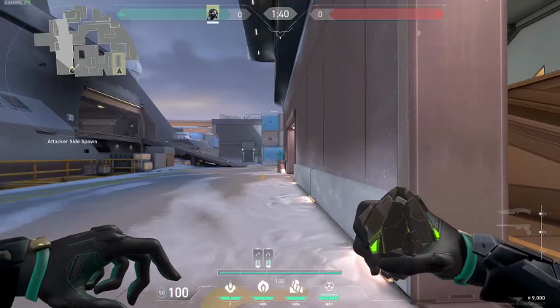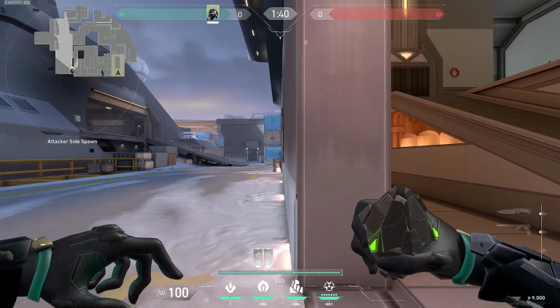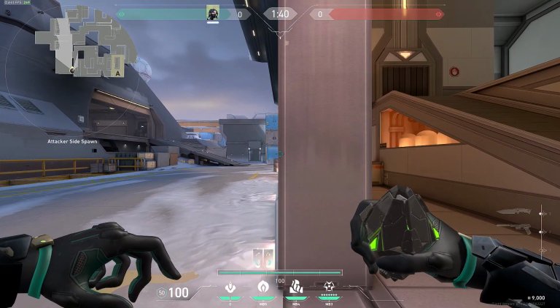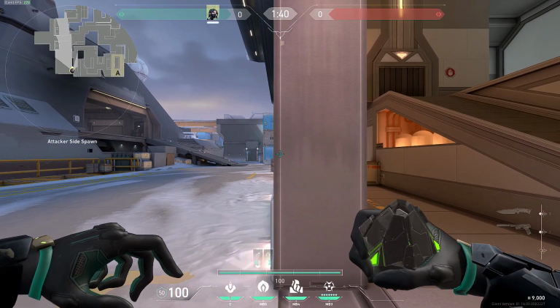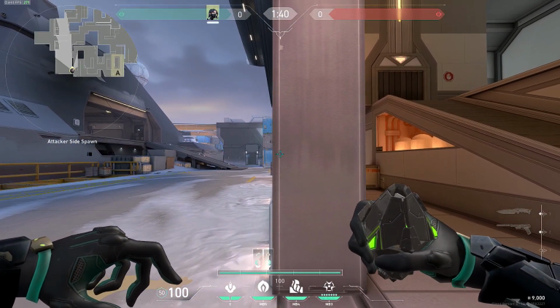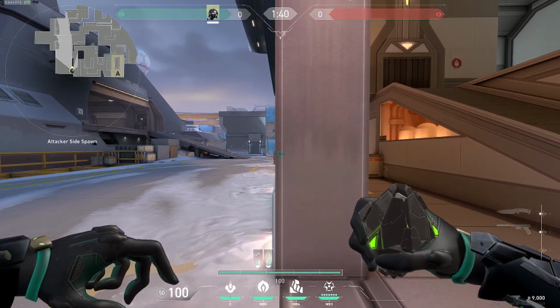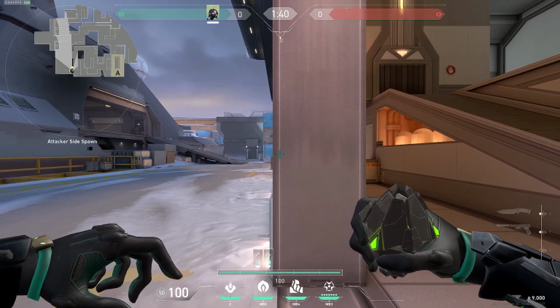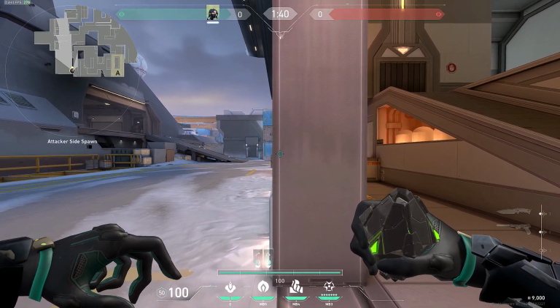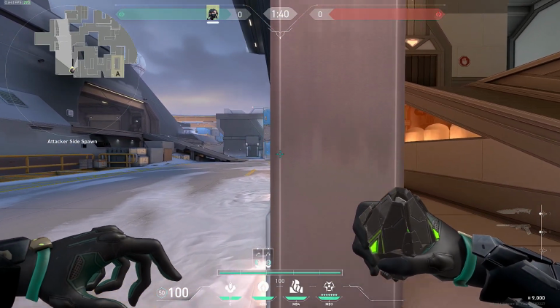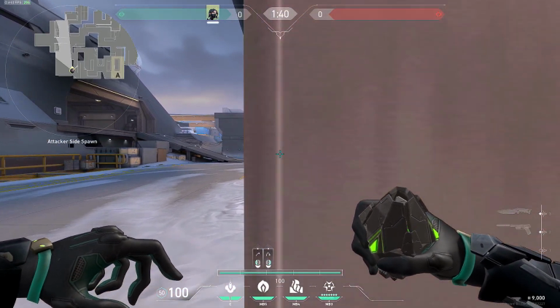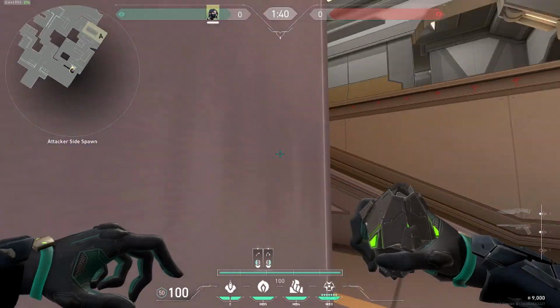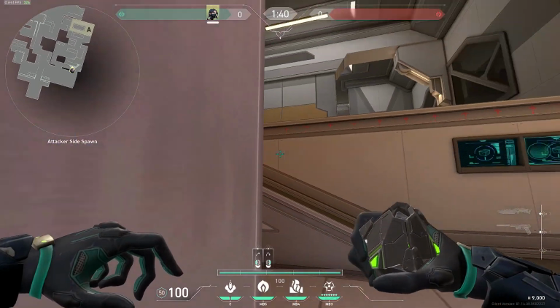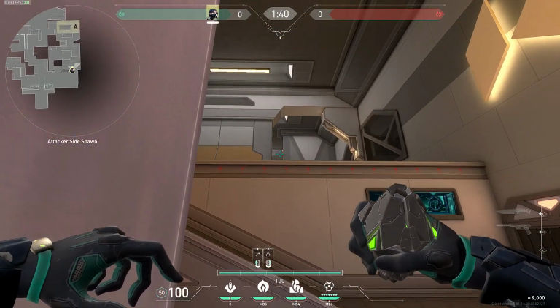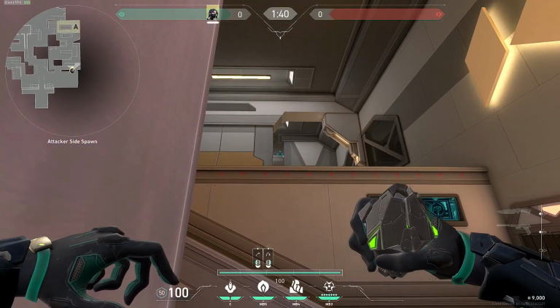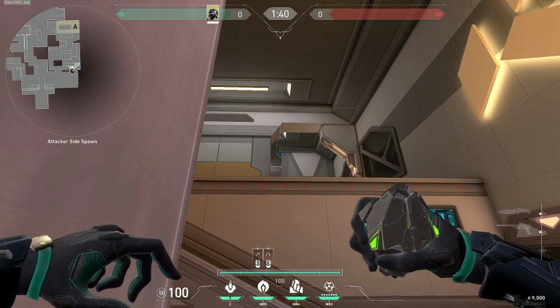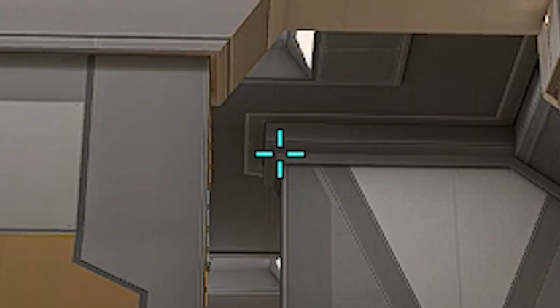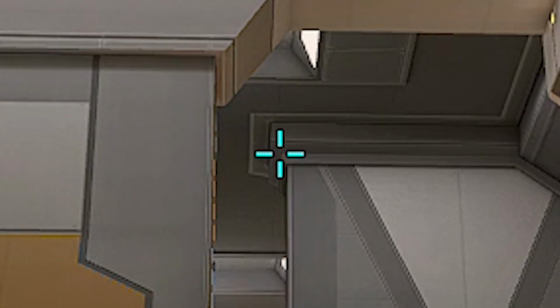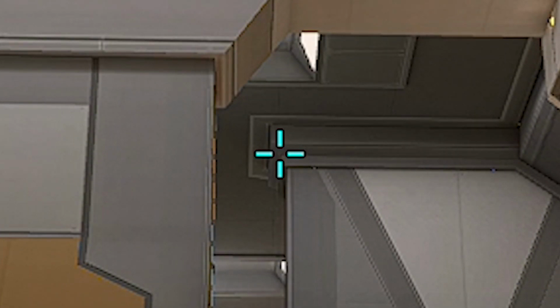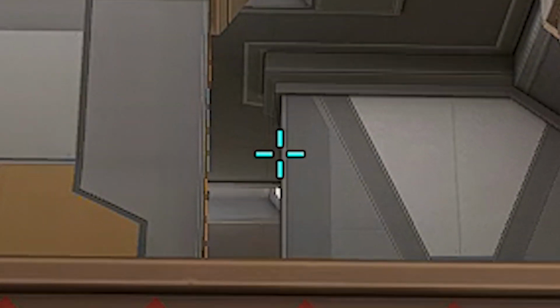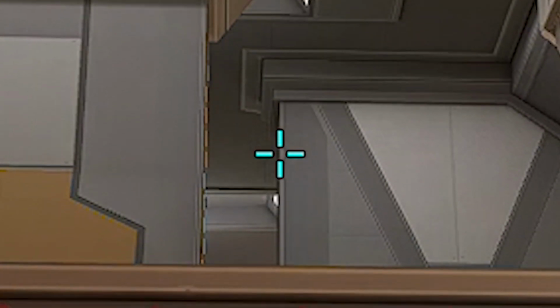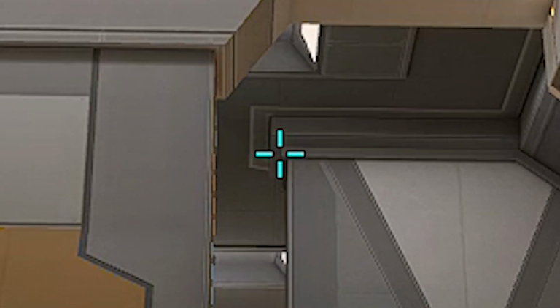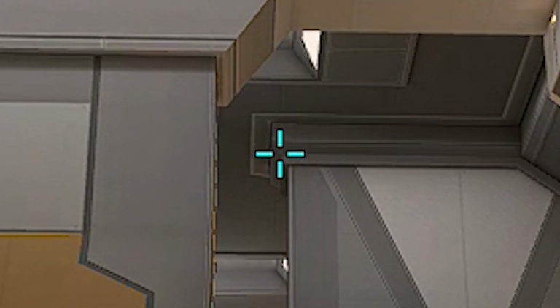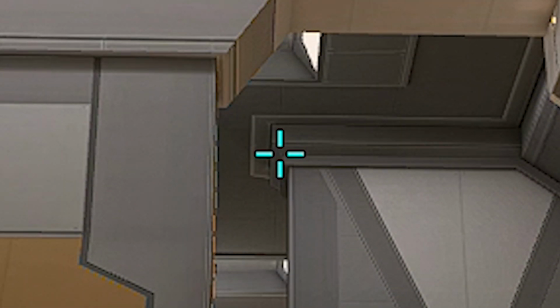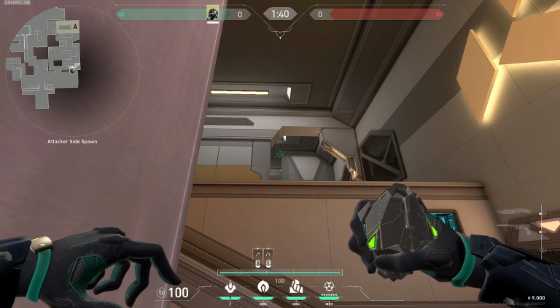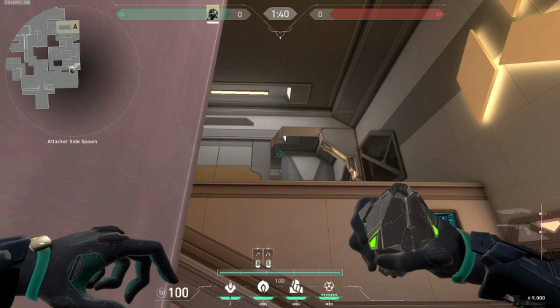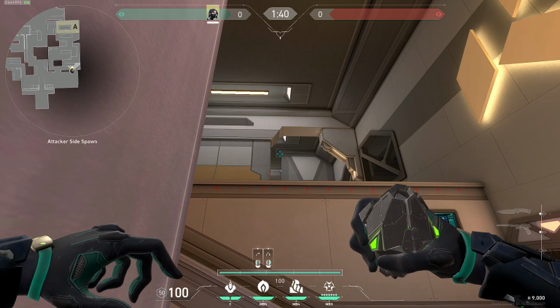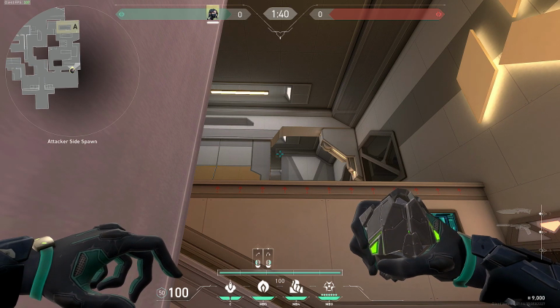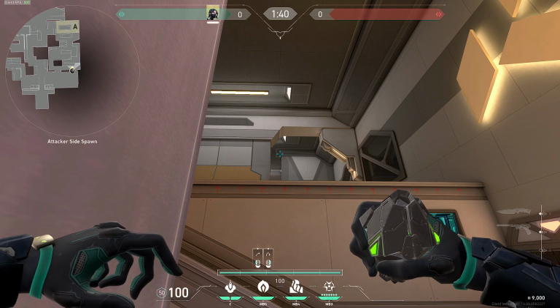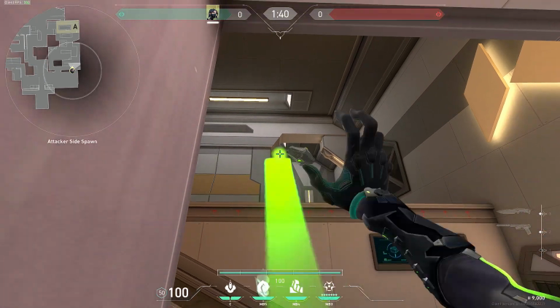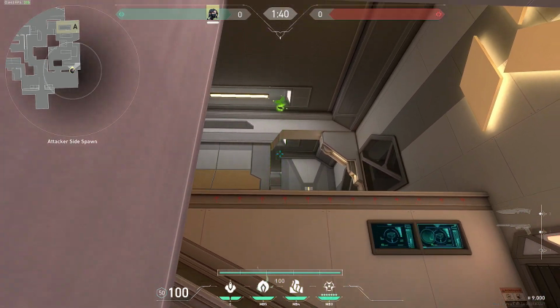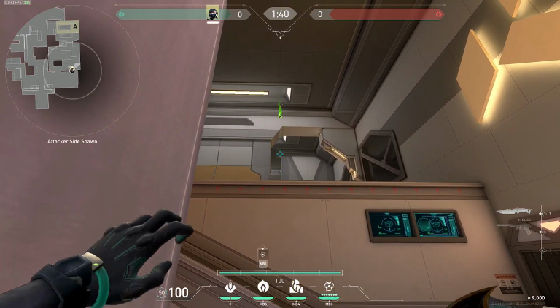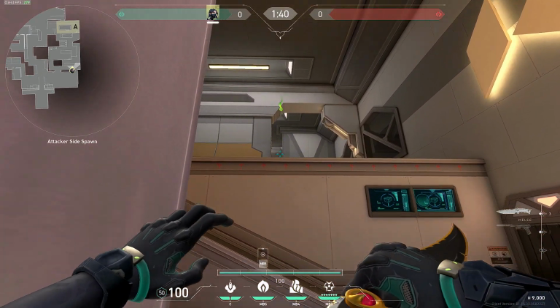To smoke off heaven on A site, you want to come to the same wall in my lineup and then look at this line at the very edge. Come against the wall and then point your crosshair at the first edge of this wall right here. Line your crosshair up and then do a jump throw.